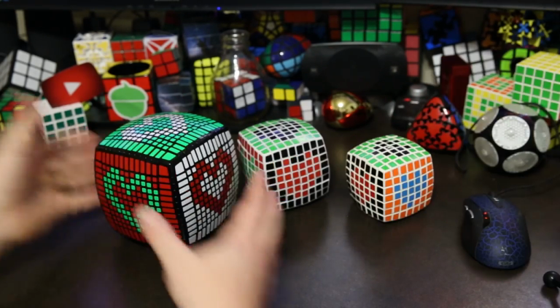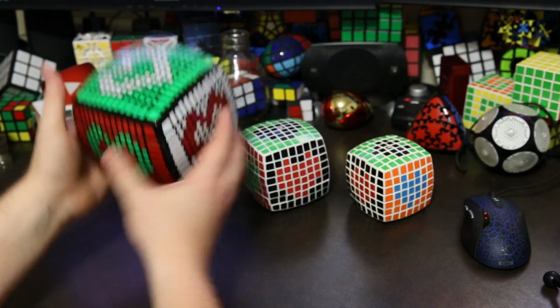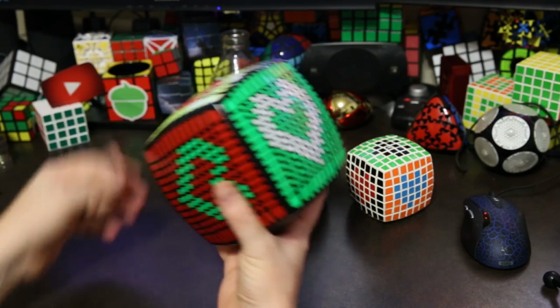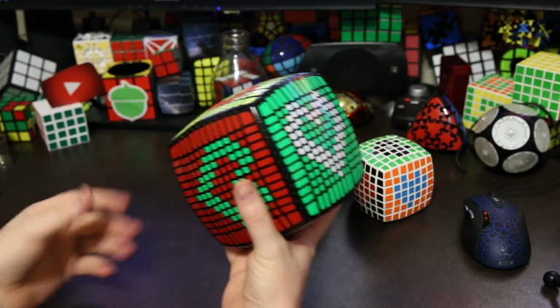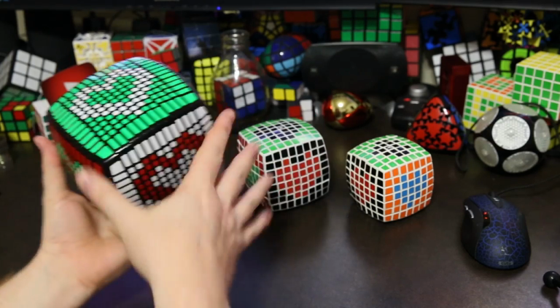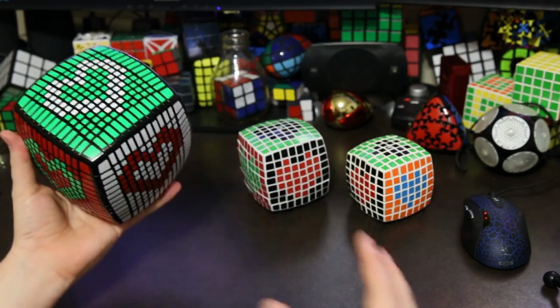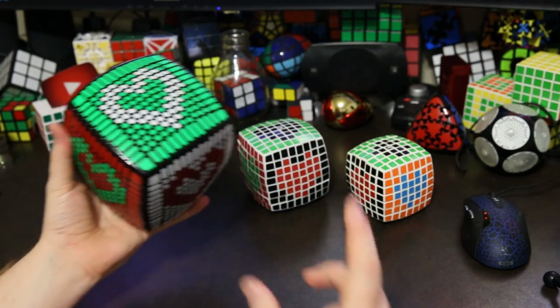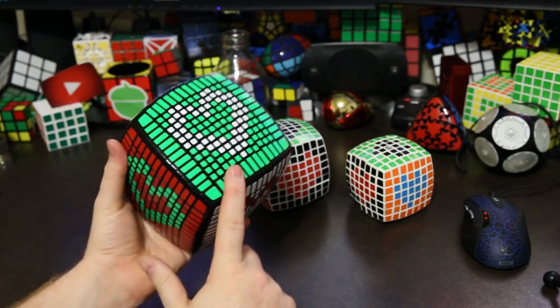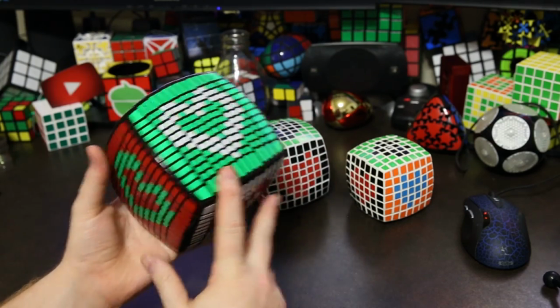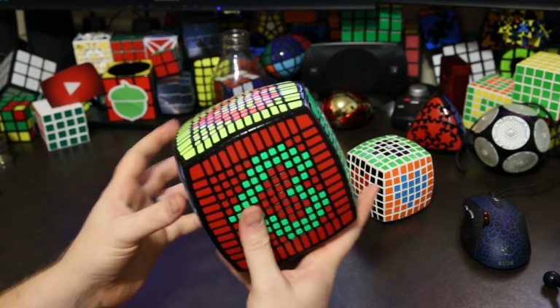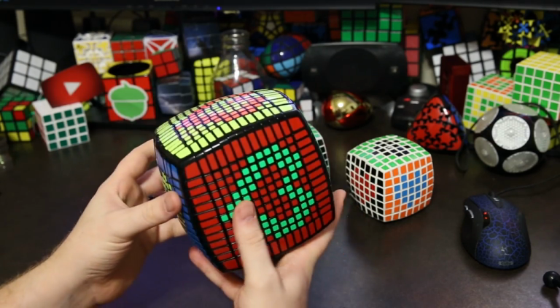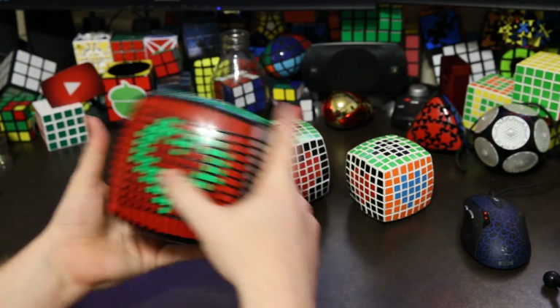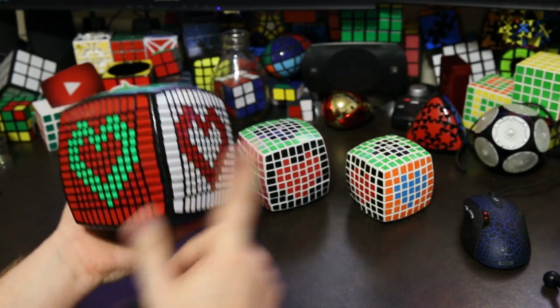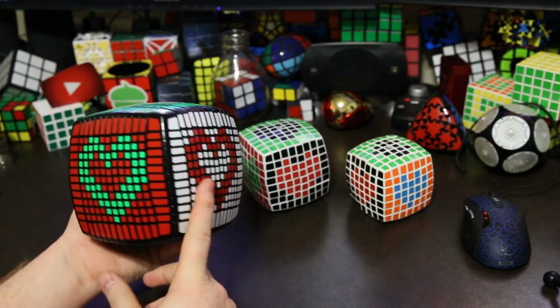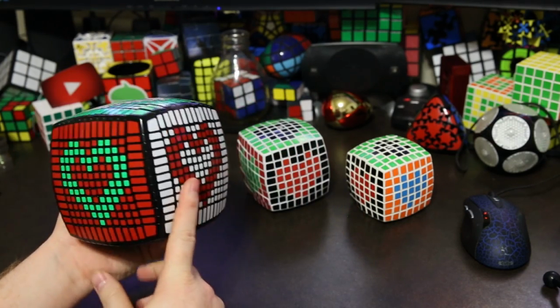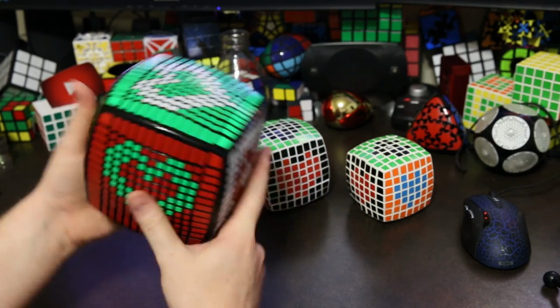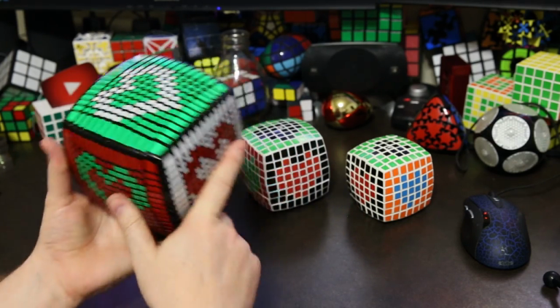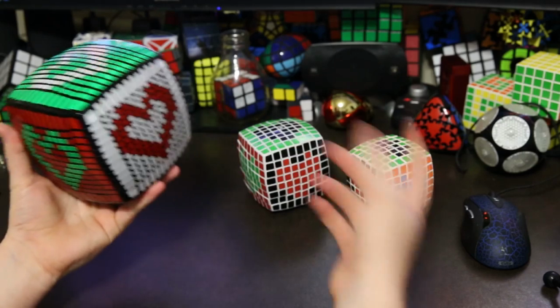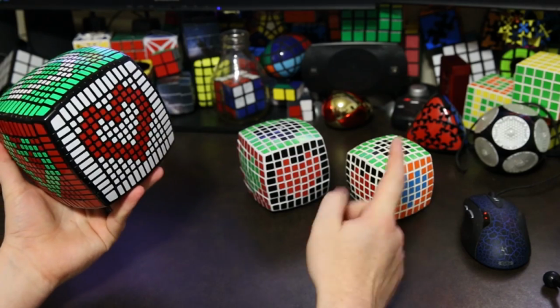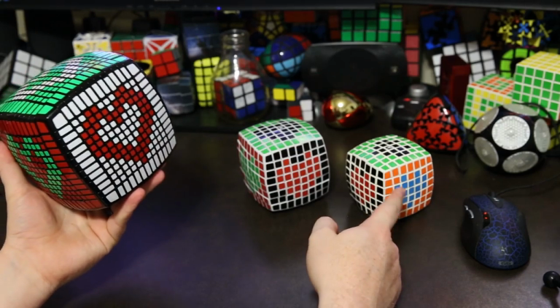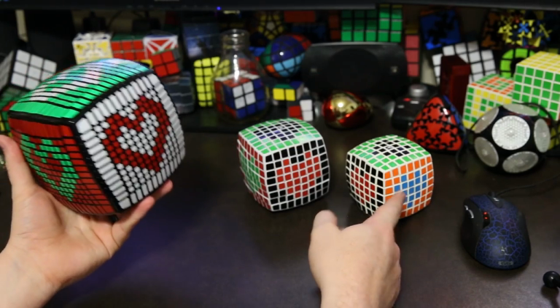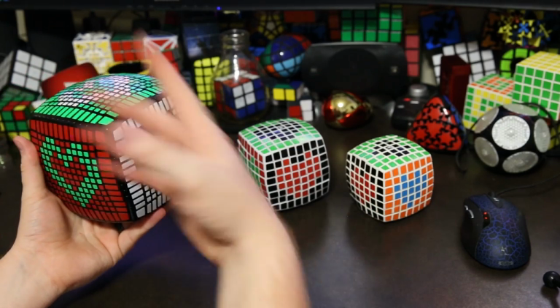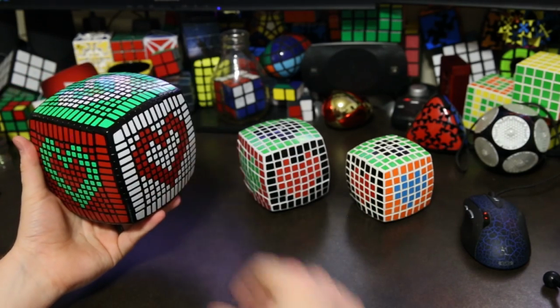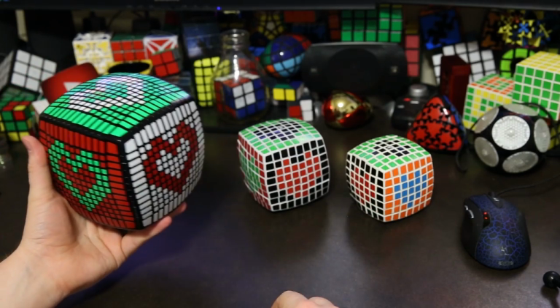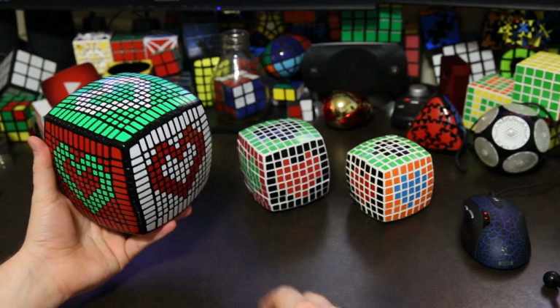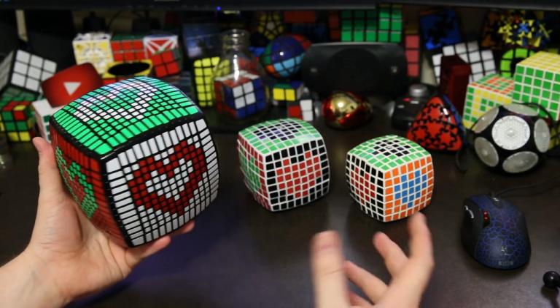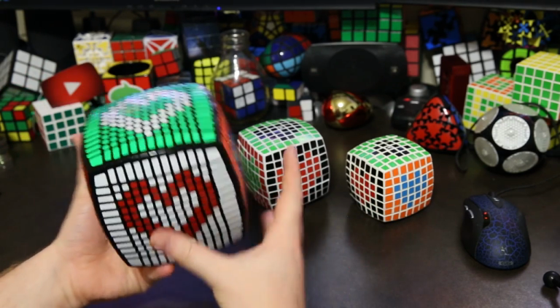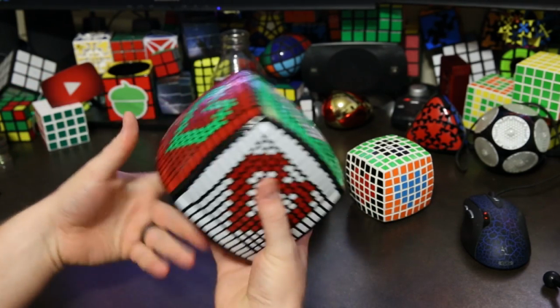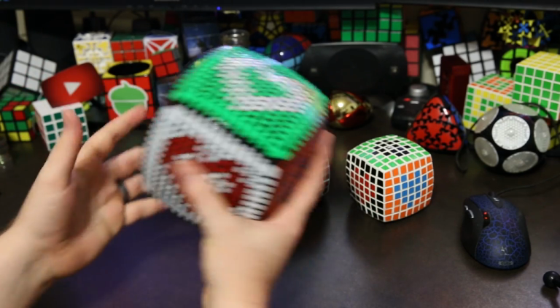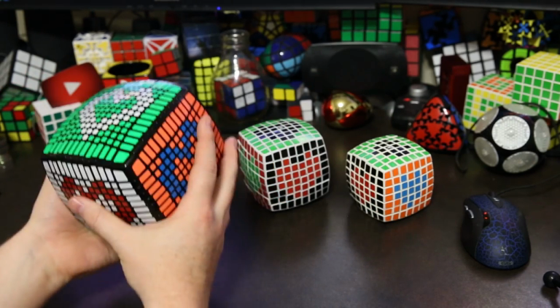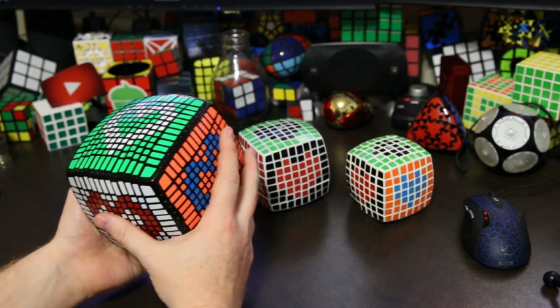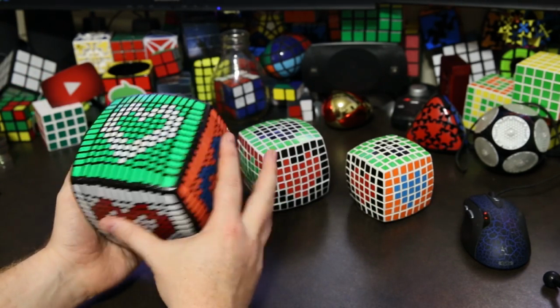What's up YouTube, my name is Kenneth. Today I'm going to show you guys how to do the heart pattern for Valentine's Day. I'm going to do it on the 13 by 13, but you can also do it on the 7 by 7 and up. I hope you guys enjoy this tutorial — it's pretty easy, so let's get started.